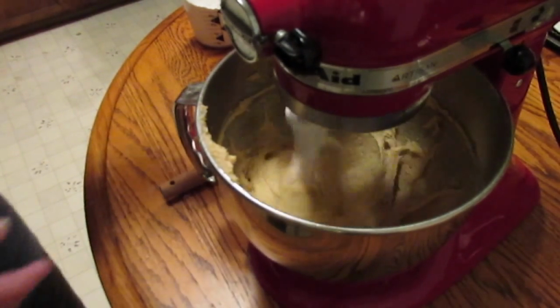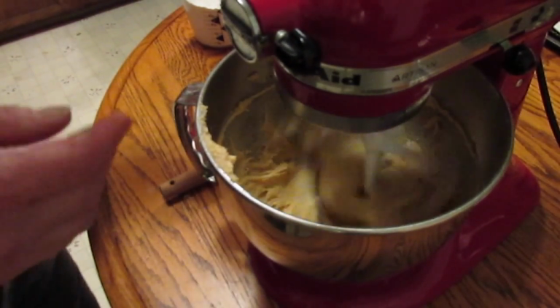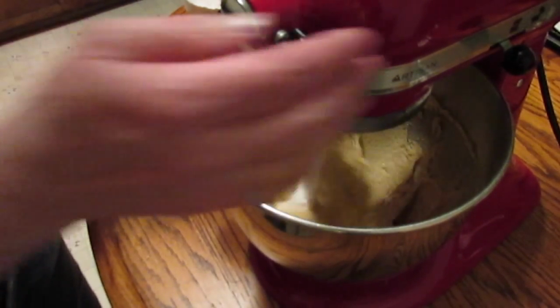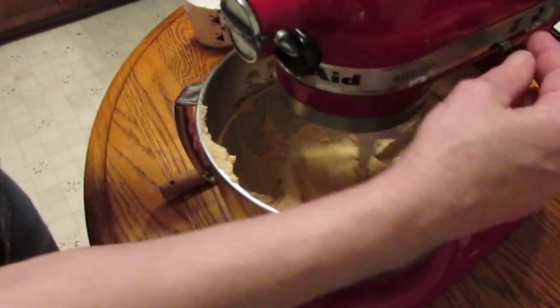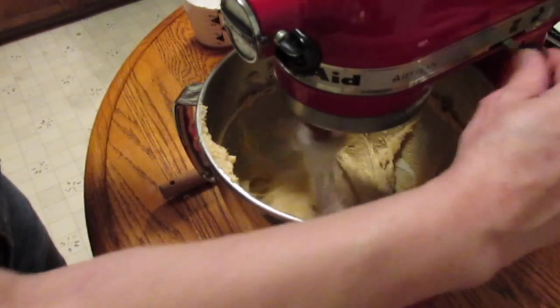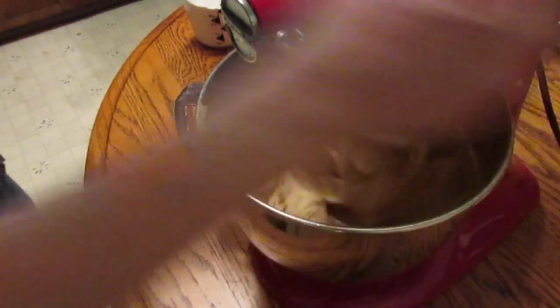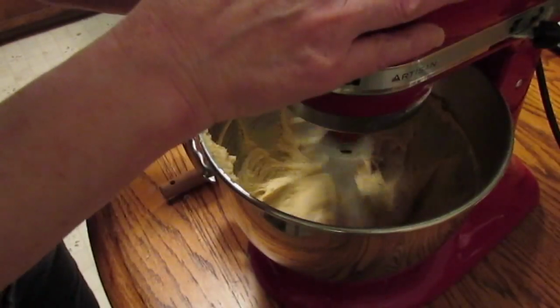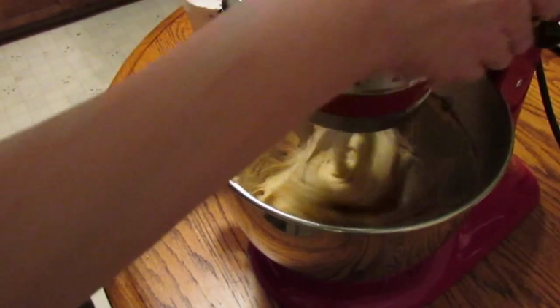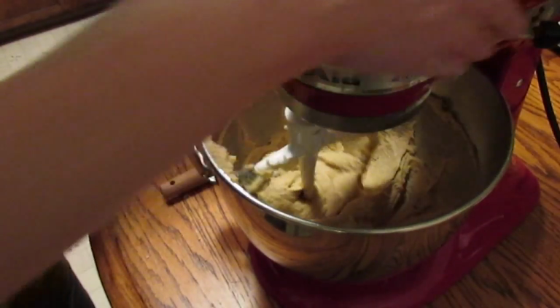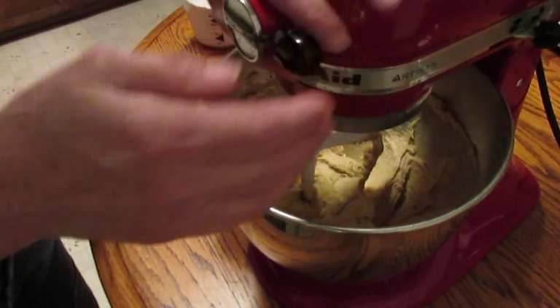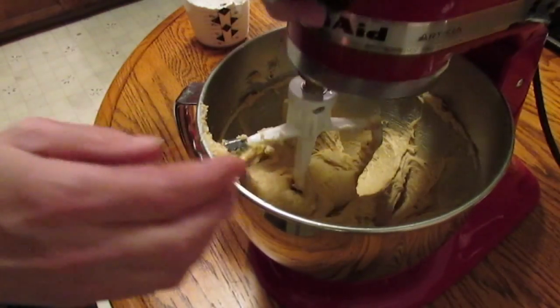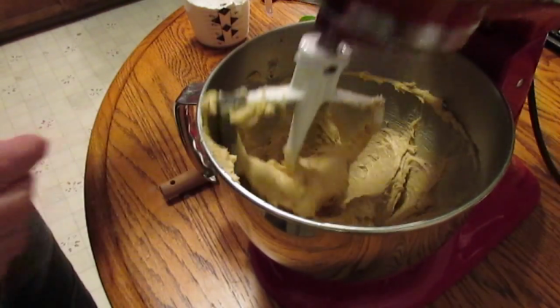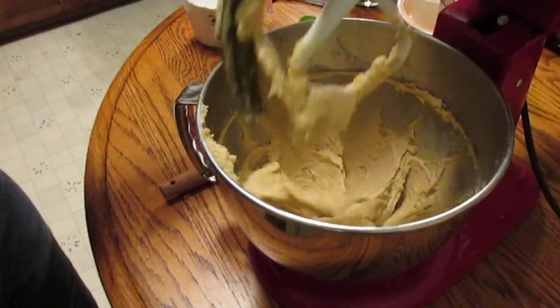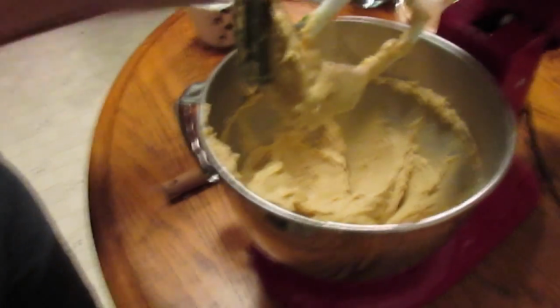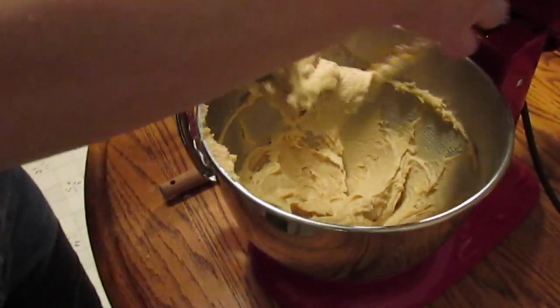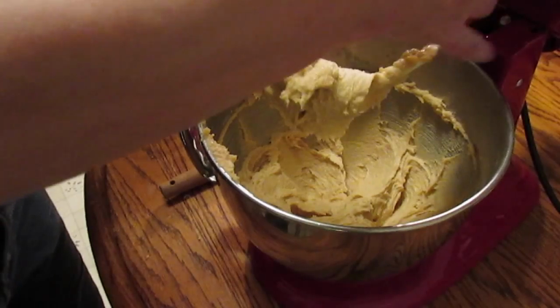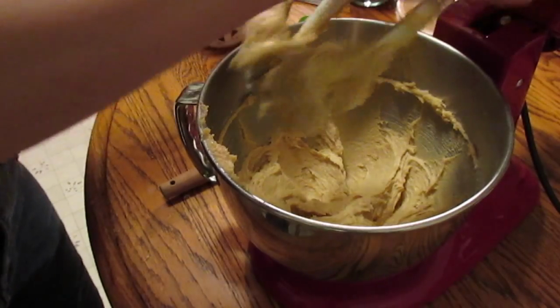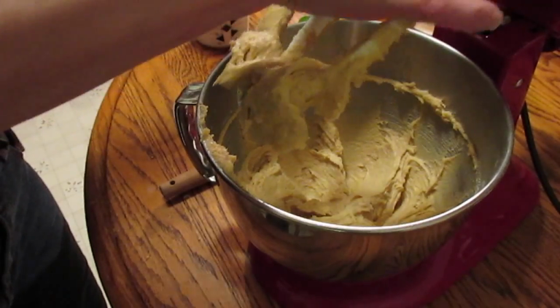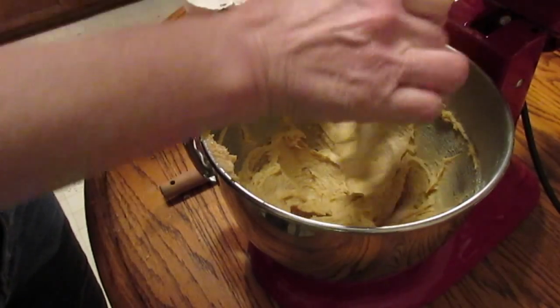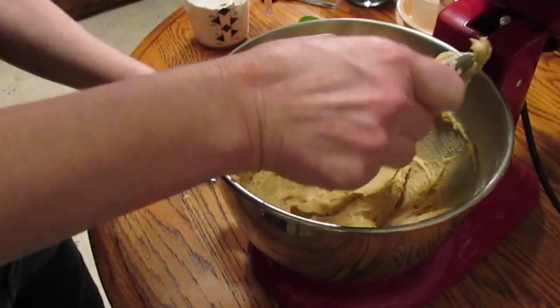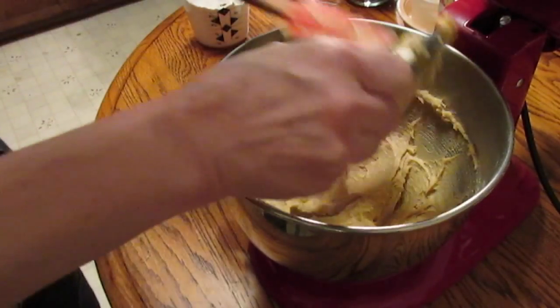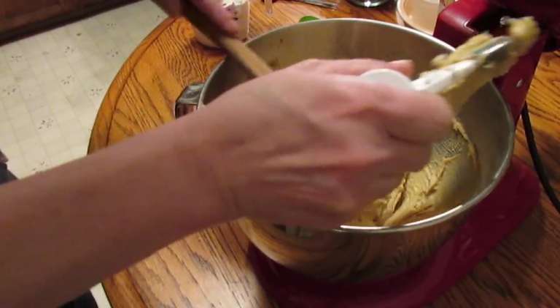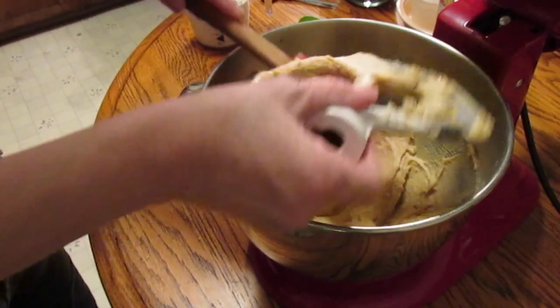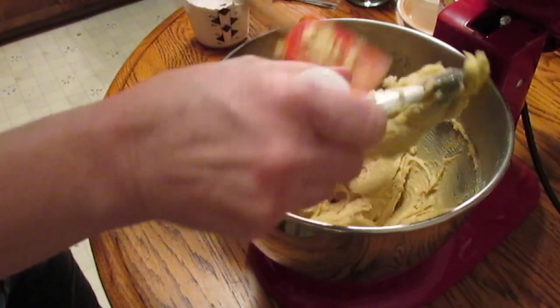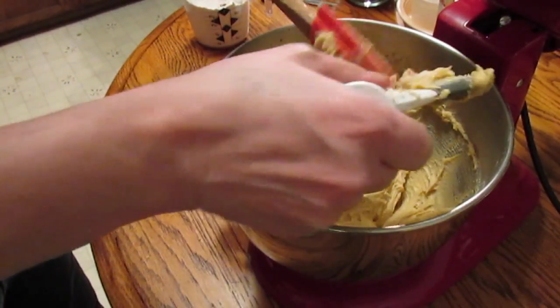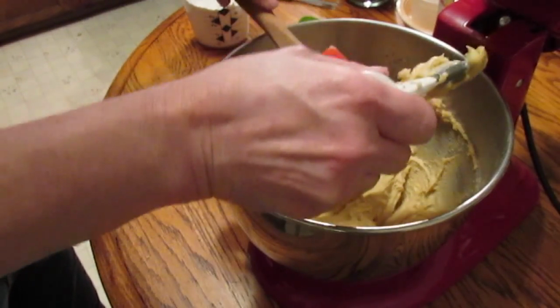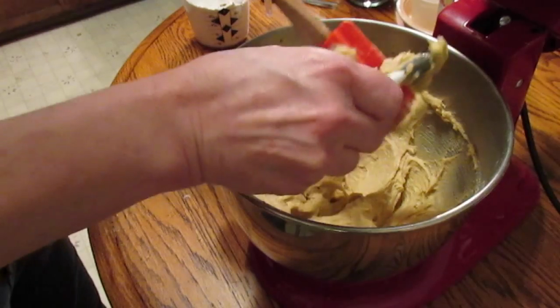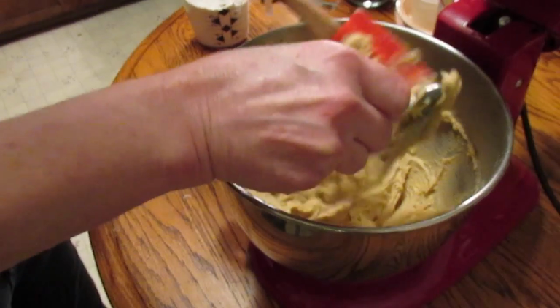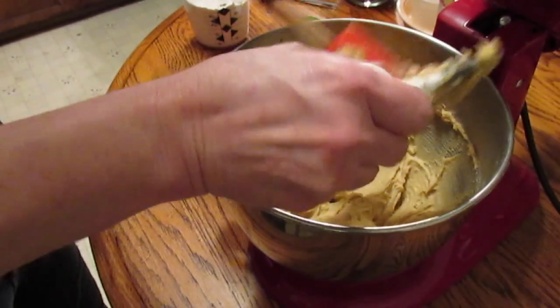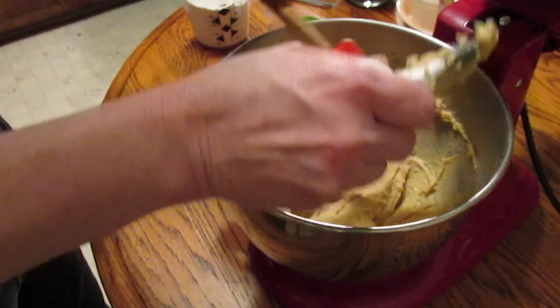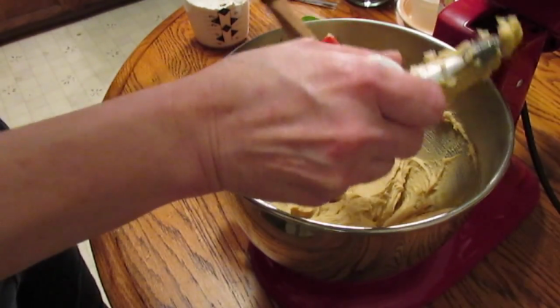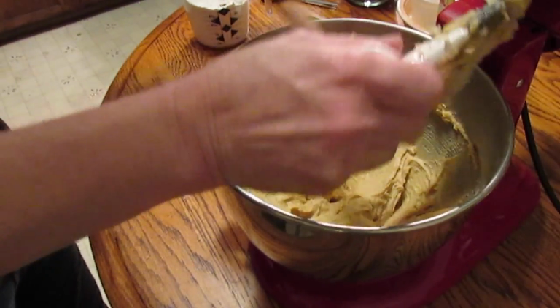I think that's pretty well mixed up. Let's turn that off for a second — I want to take this off and add my dough hook. It seems better when you use the dough hook for cookie dough.